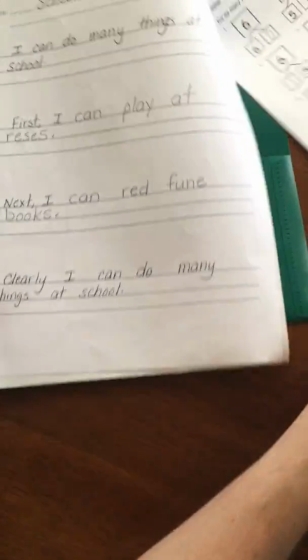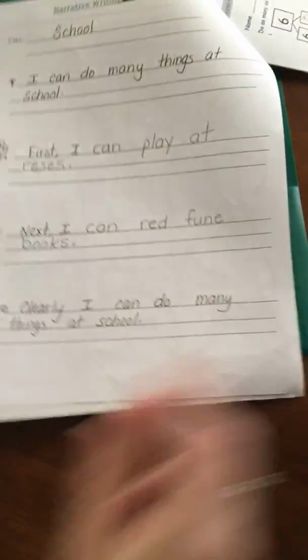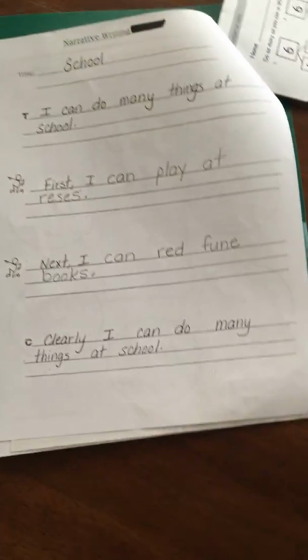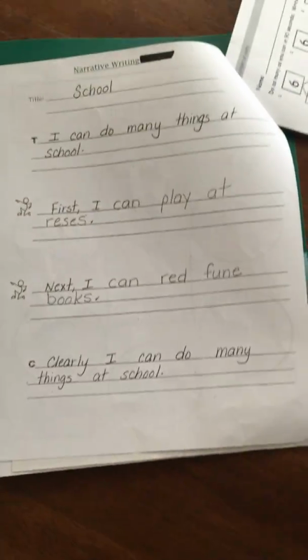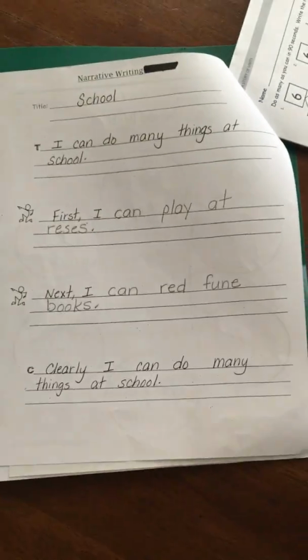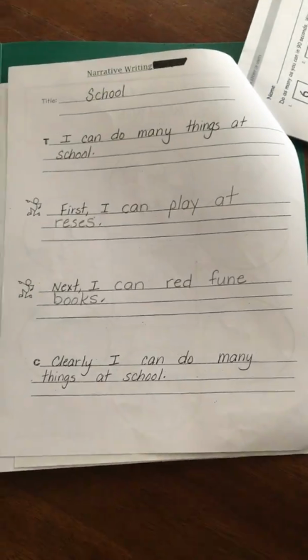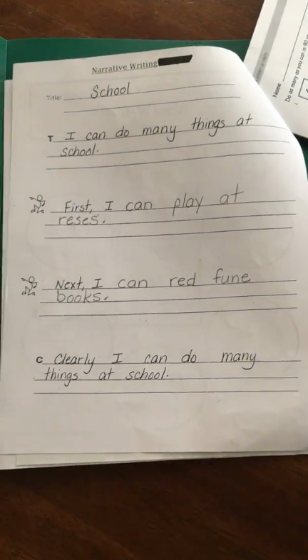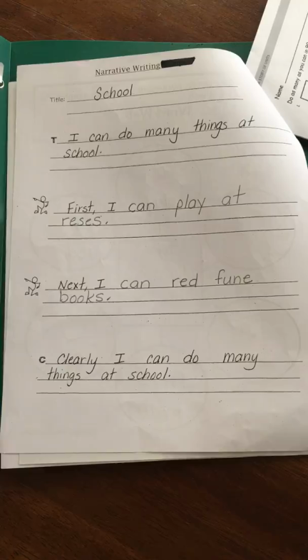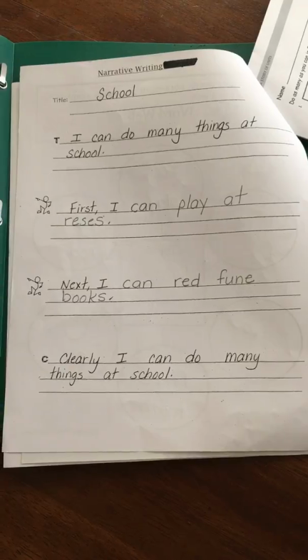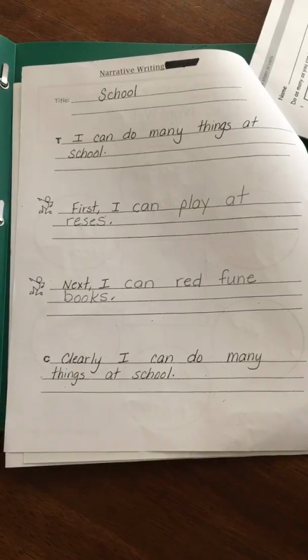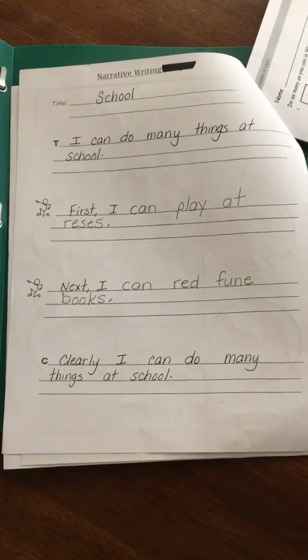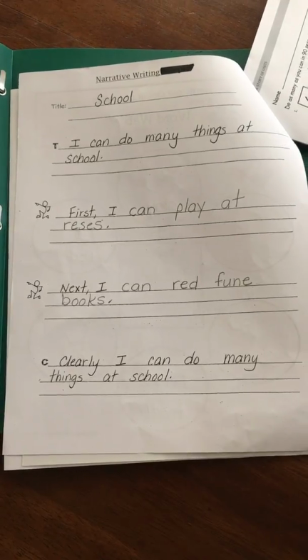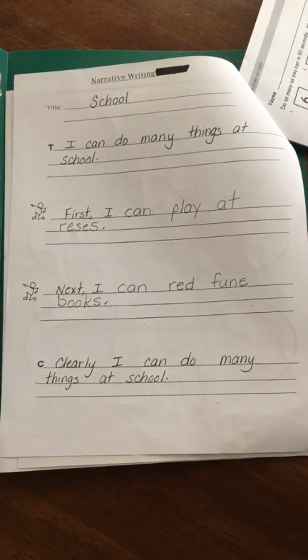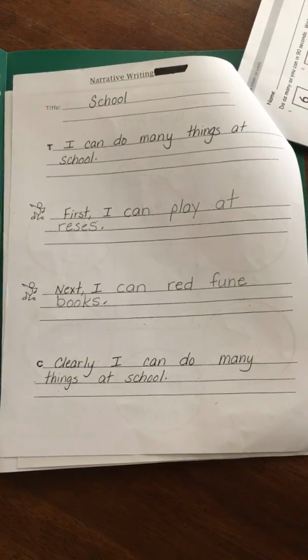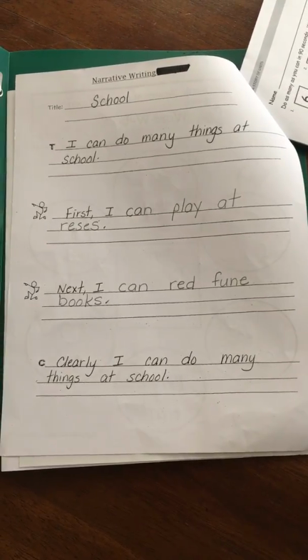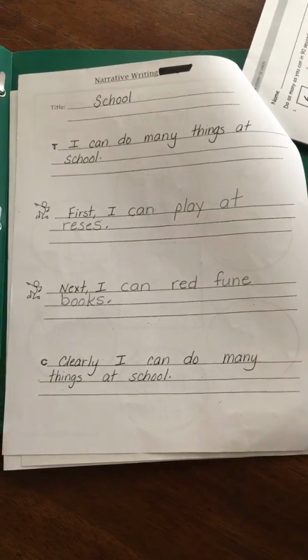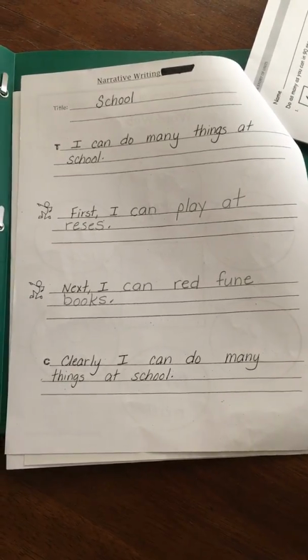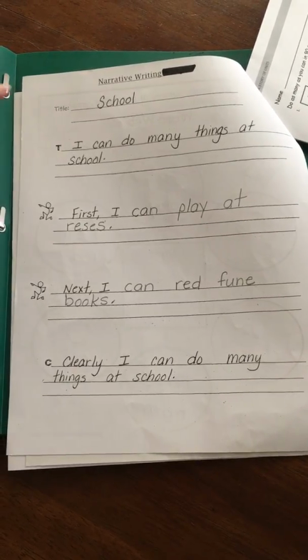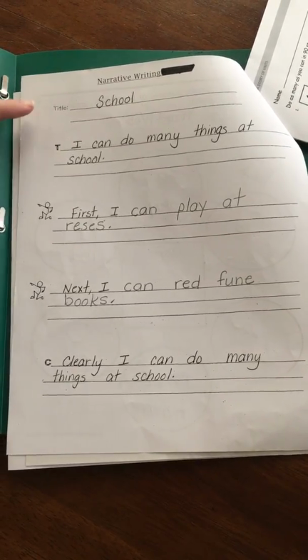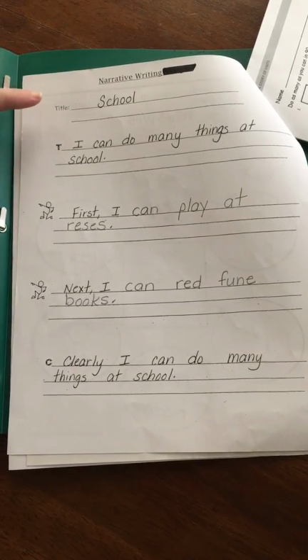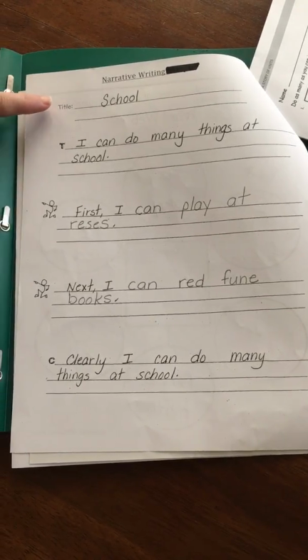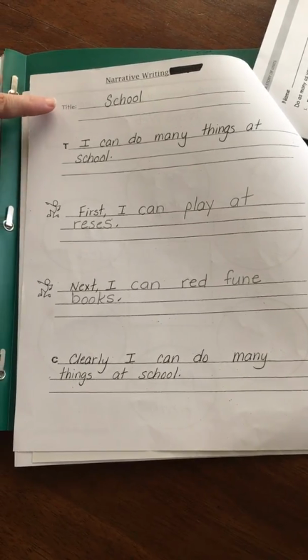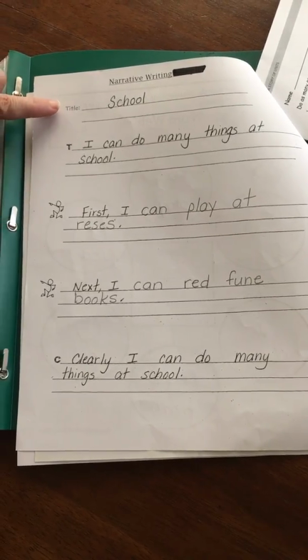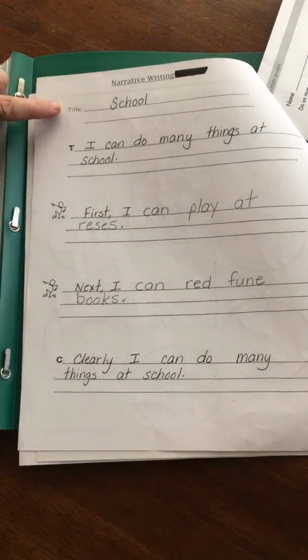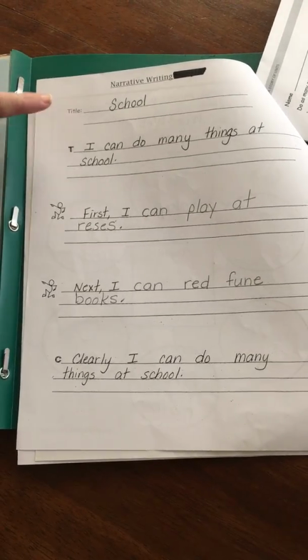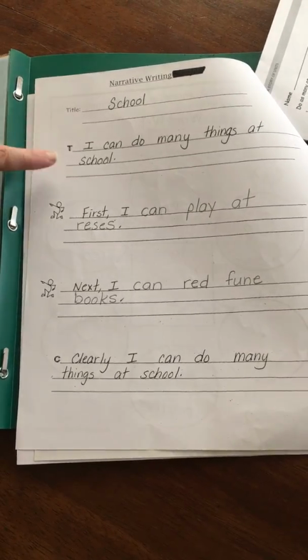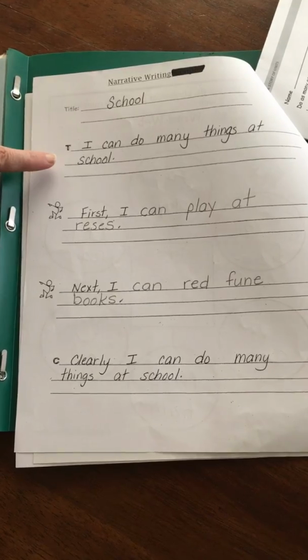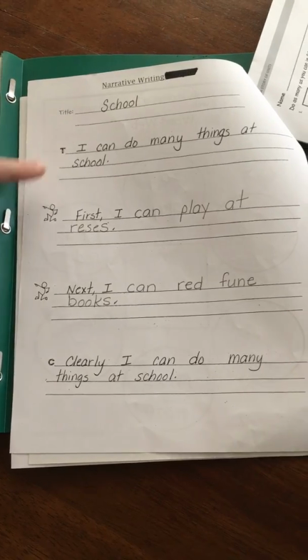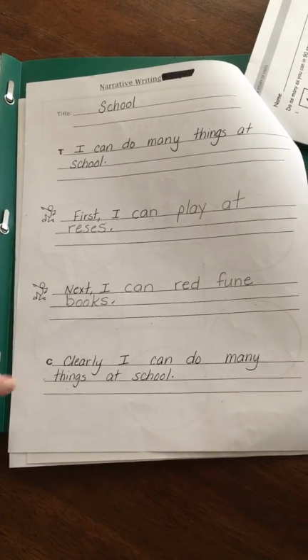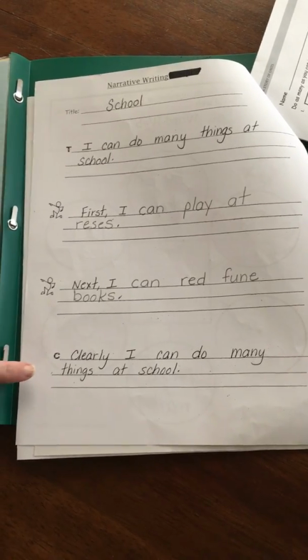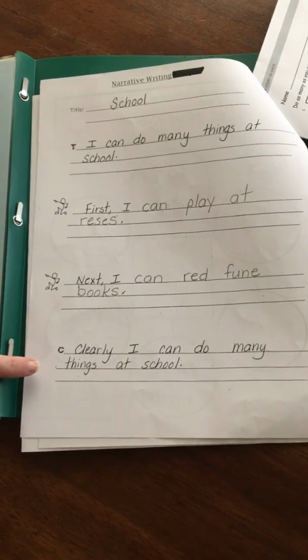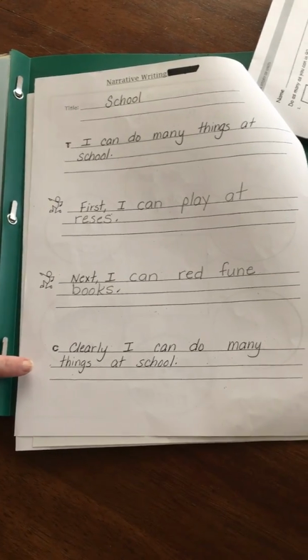You'll use those ideas on the brainstorming sheet to write a narrative. In this case we're just starting out, so I have already completed the title, topic sentence, and closing sentence.